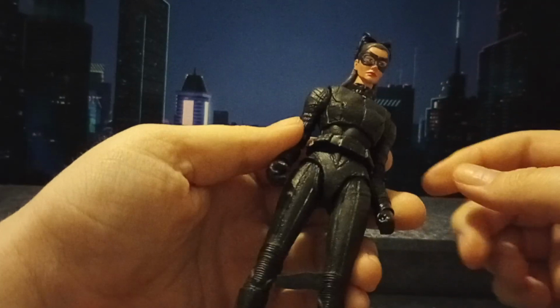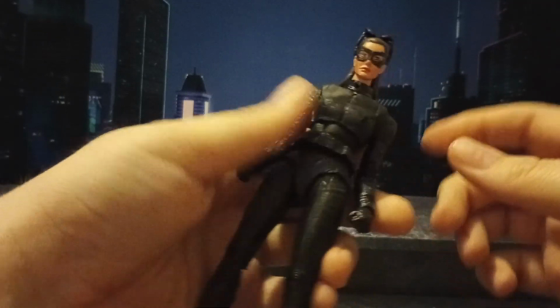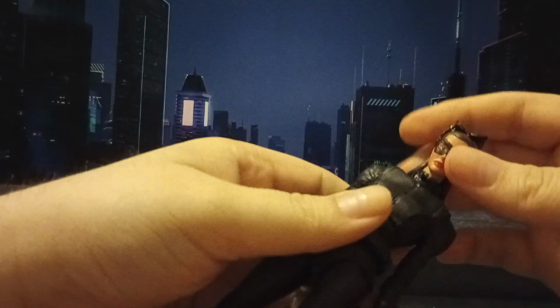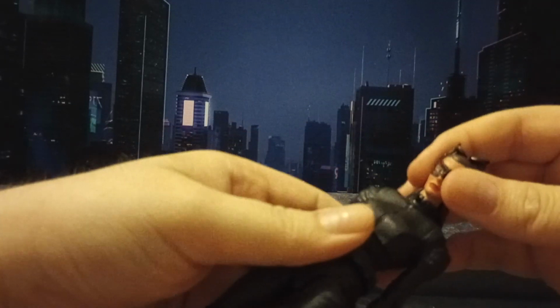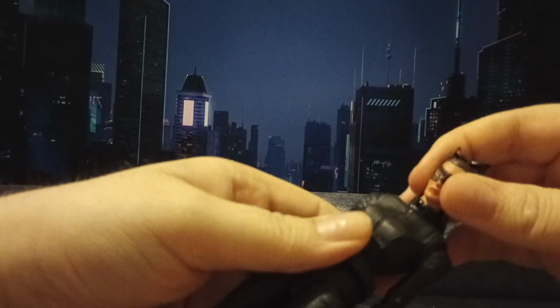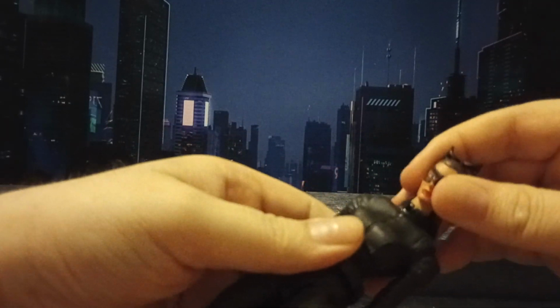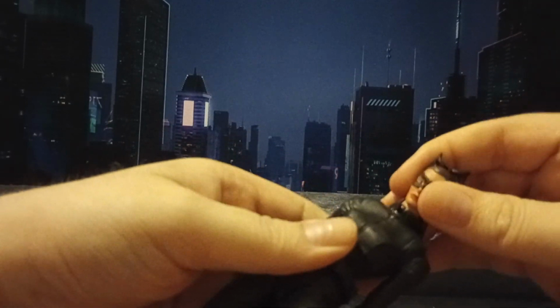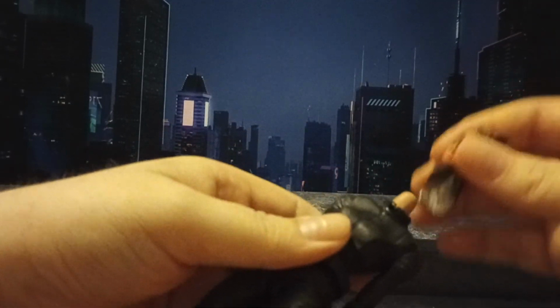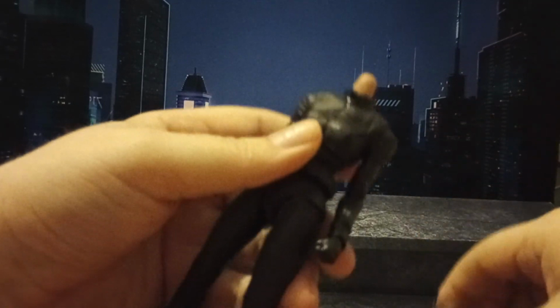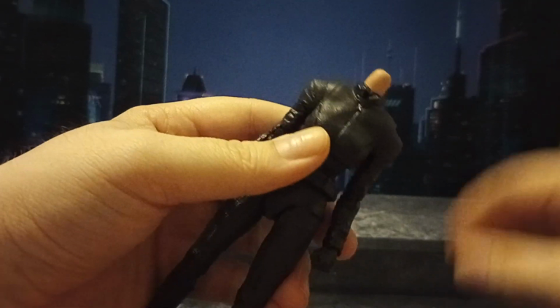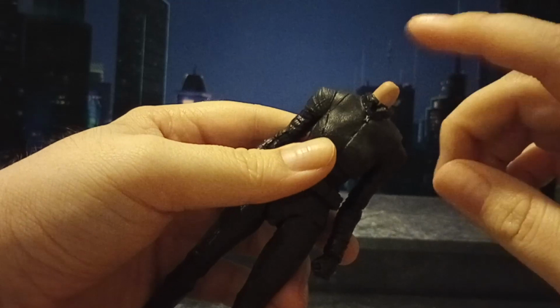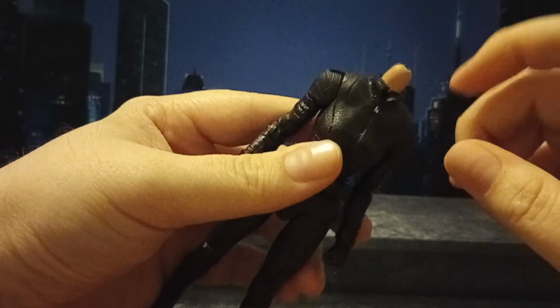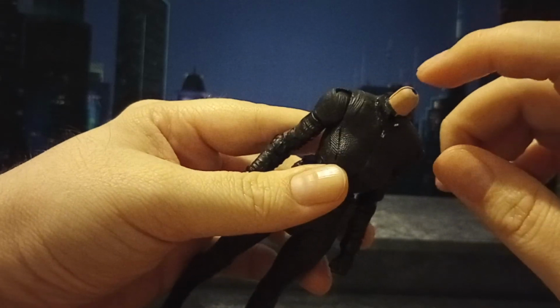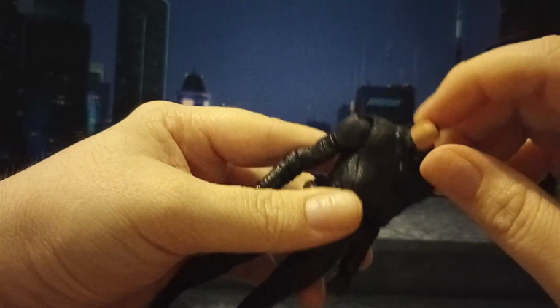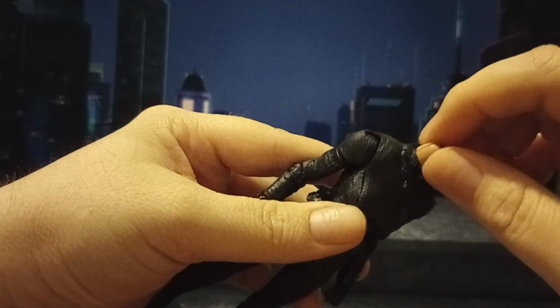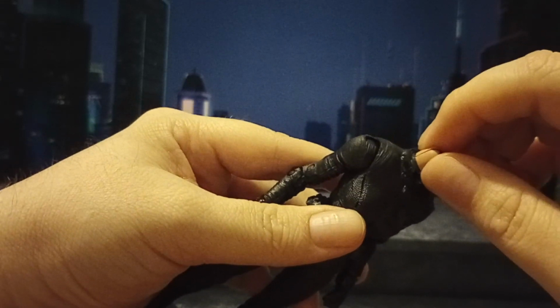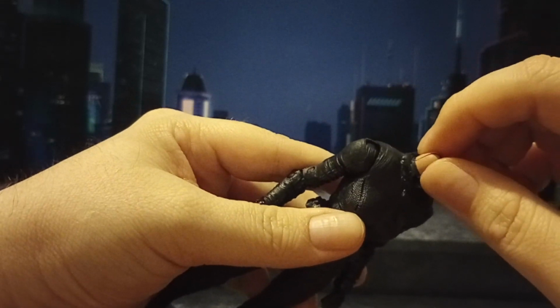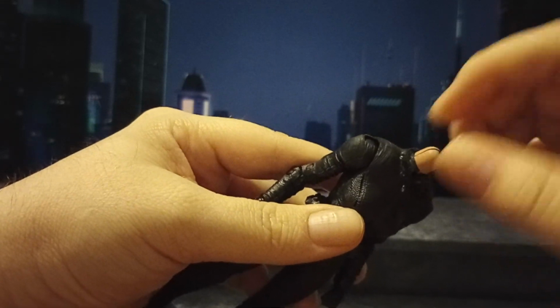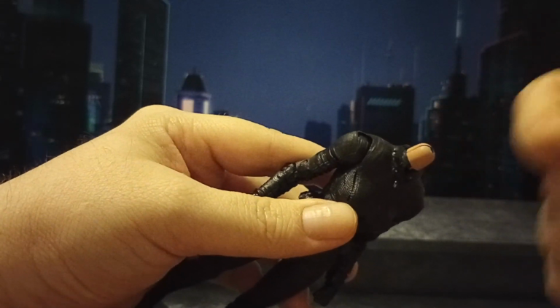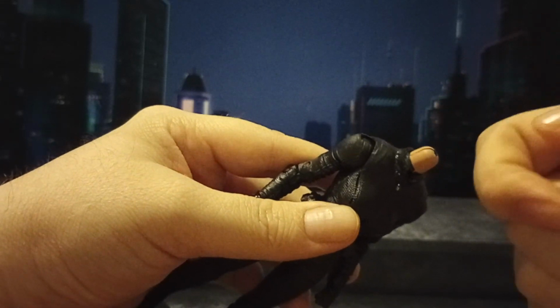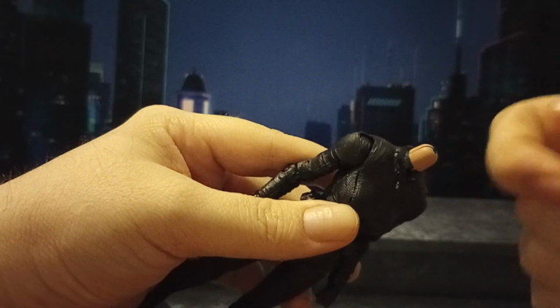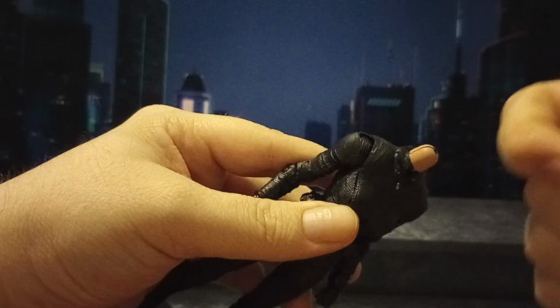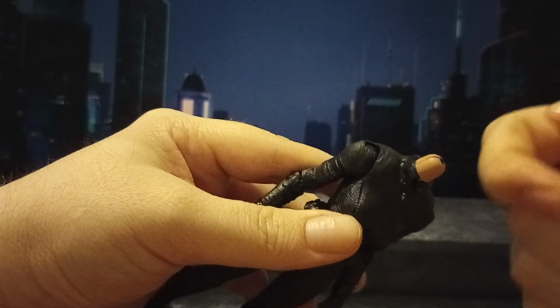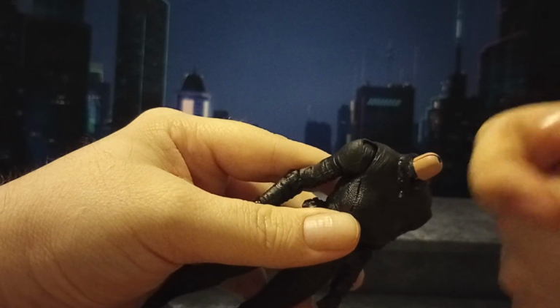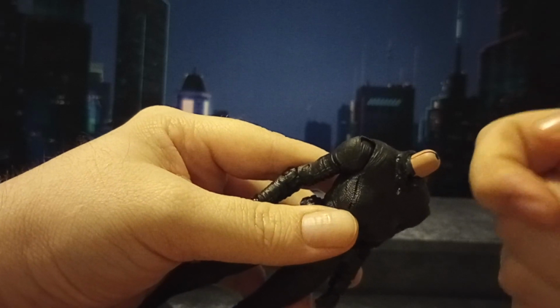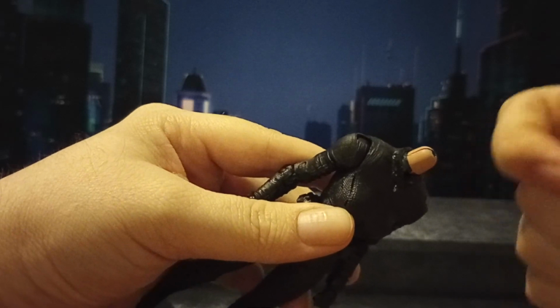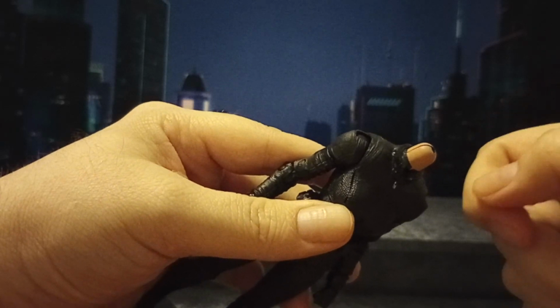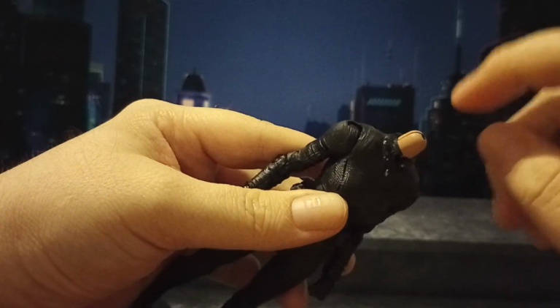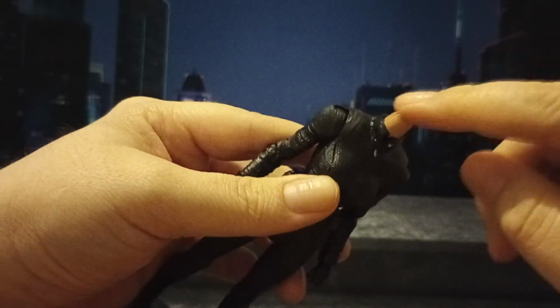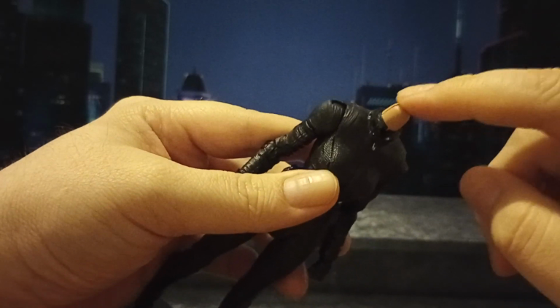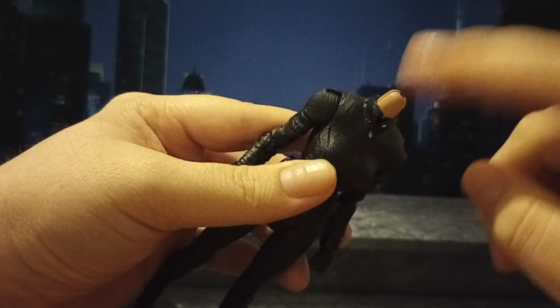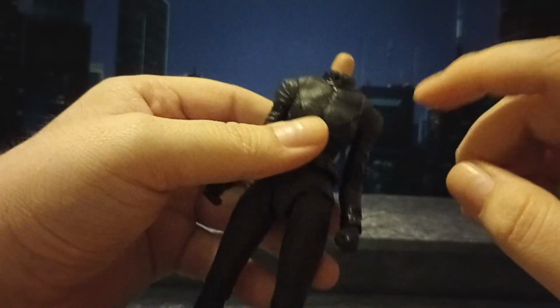Then I just put the head on. I did have to switch the necks out. I could not get the McFarlane neck out — I had to dremel that out. And because it's rubber, the dremel gets real hot and makes a mess. I'm going to go ahead and tell you: if you try to do this, be prepared, it makes a mess.